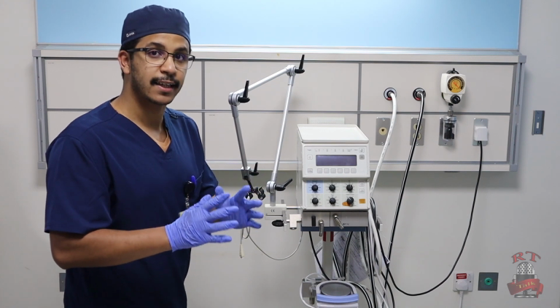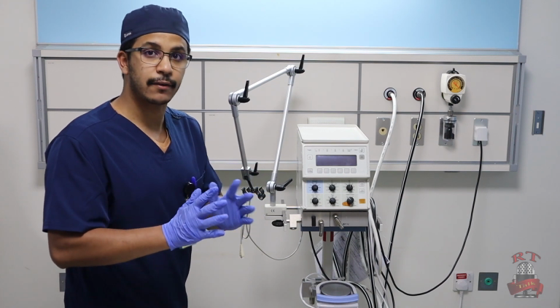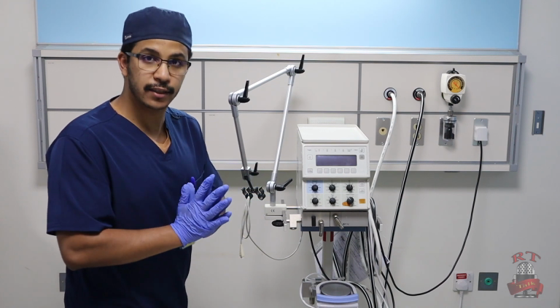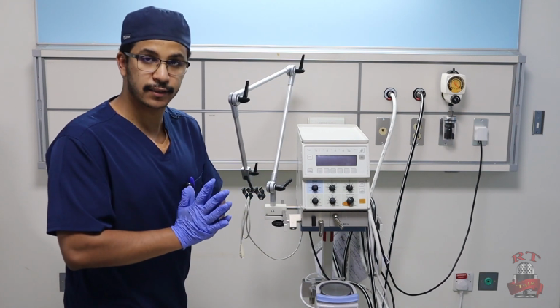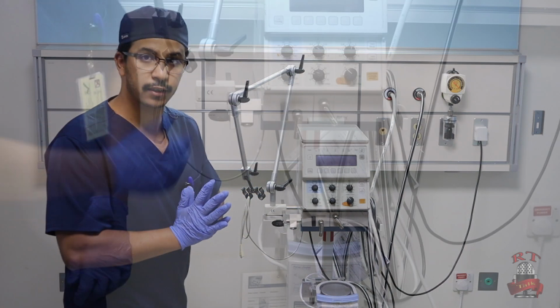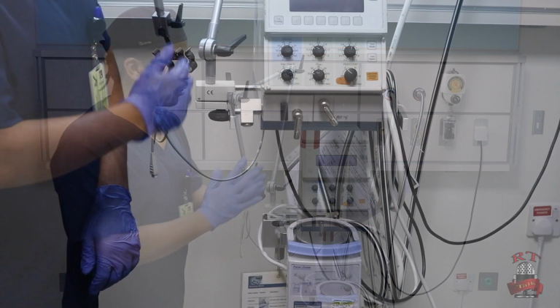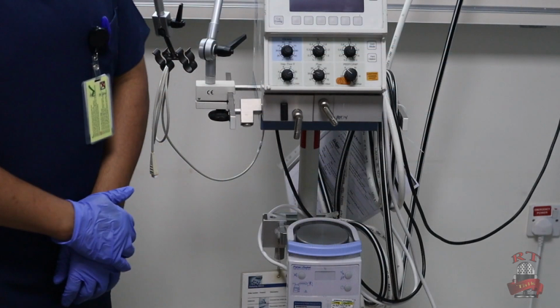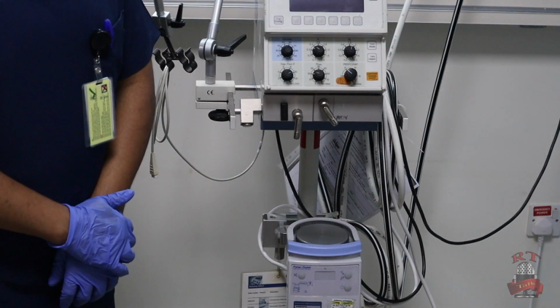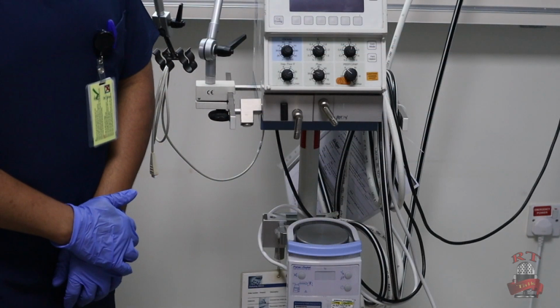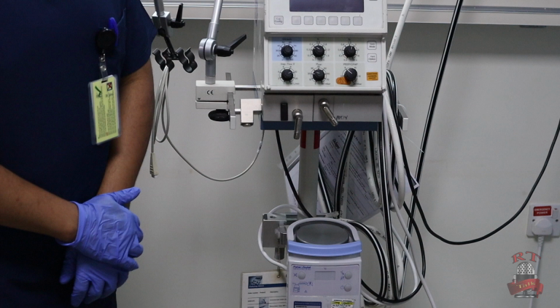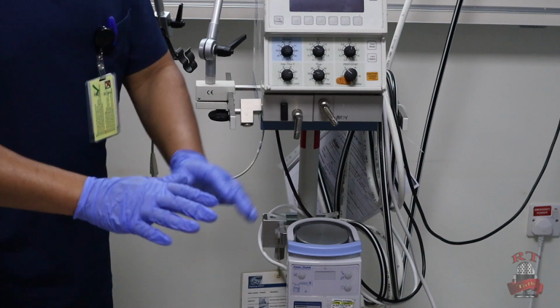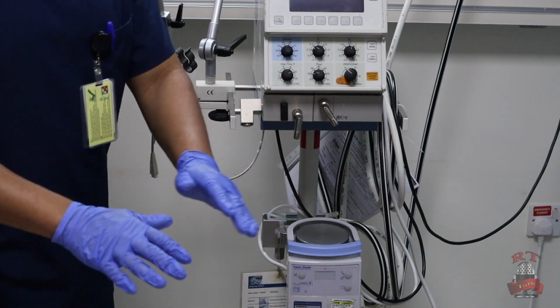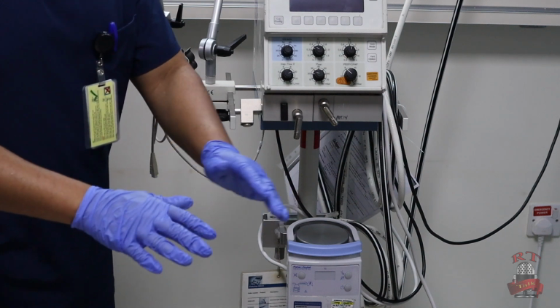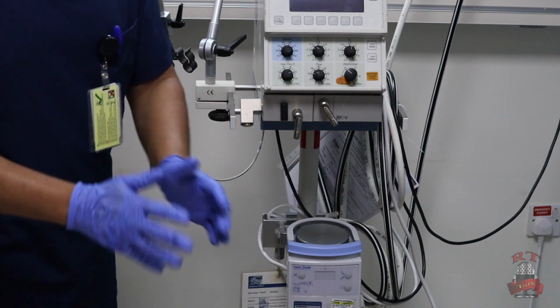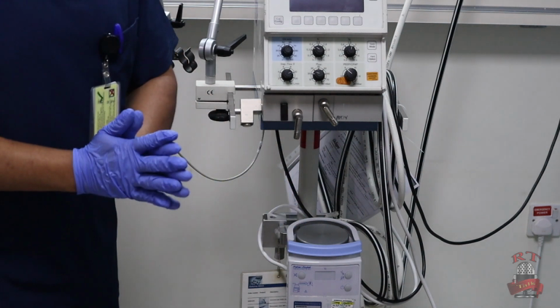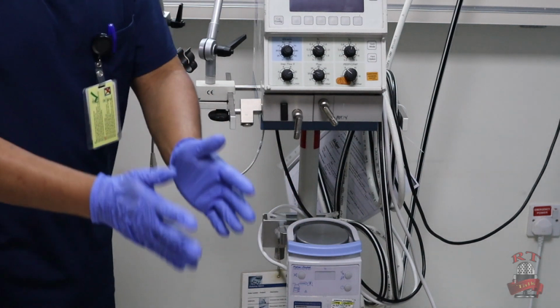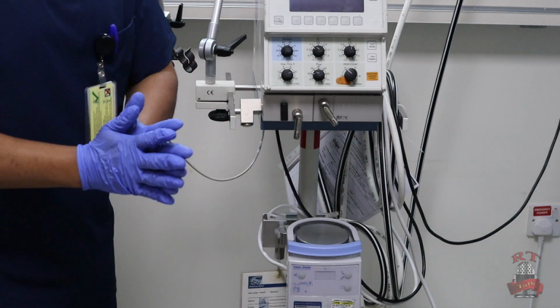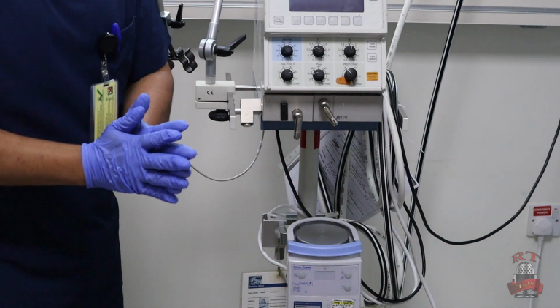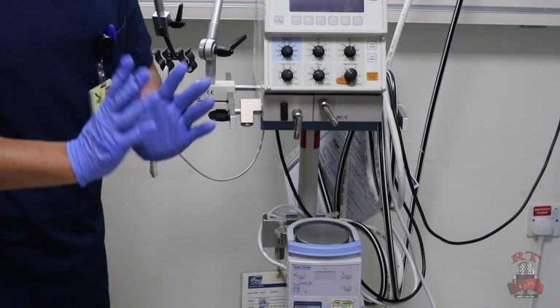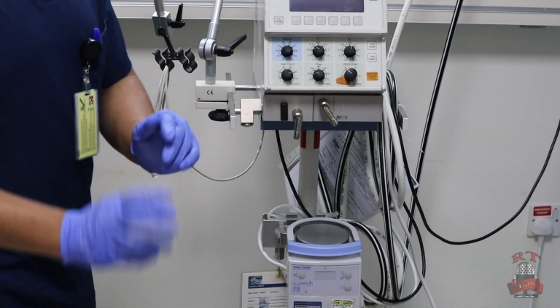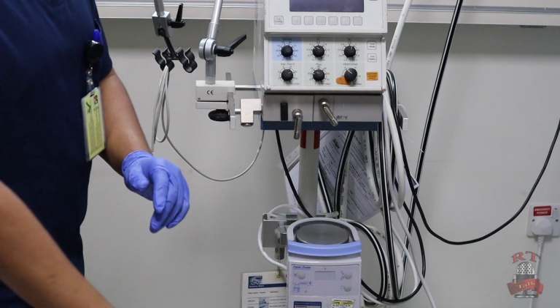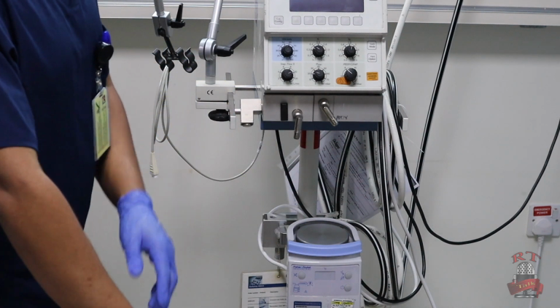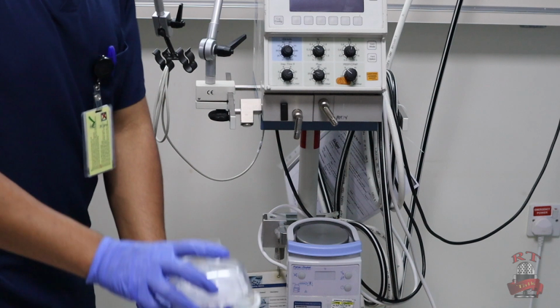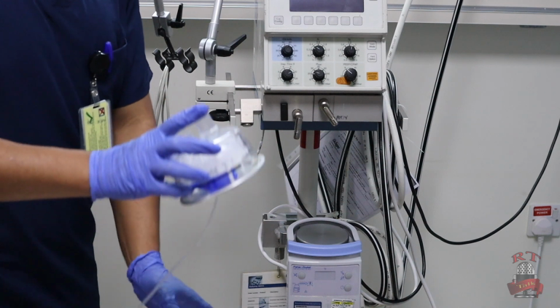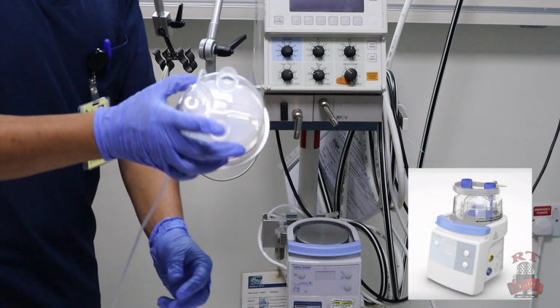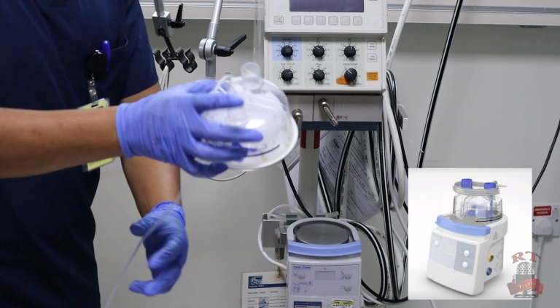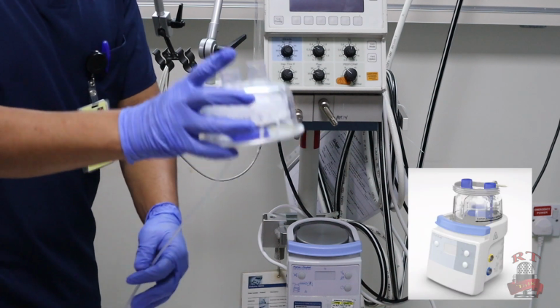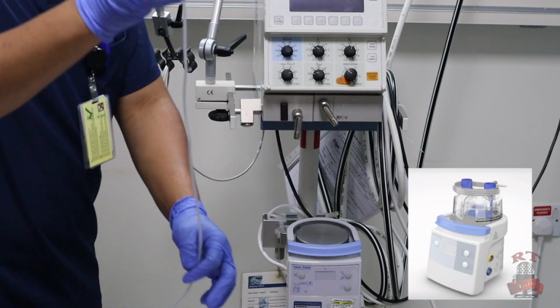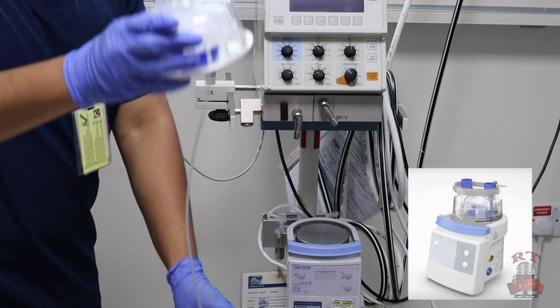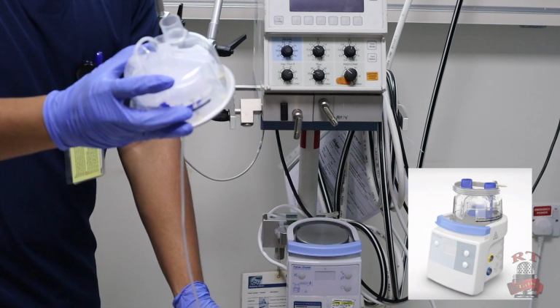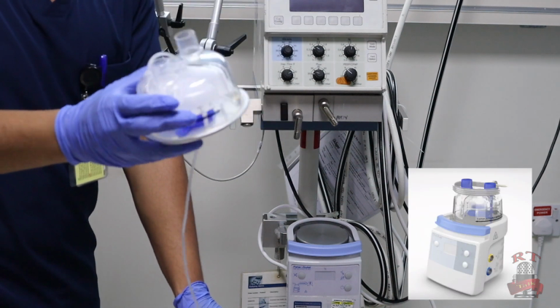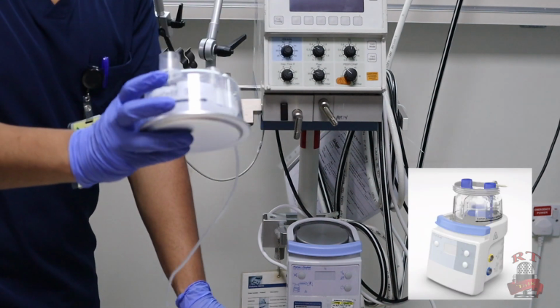Now we will show you how to set up and connect the ventilator circuit for the Babylog 8000. We already have our ventilator circuit in front of us. First, I will connect and insert my humidifier chamber.